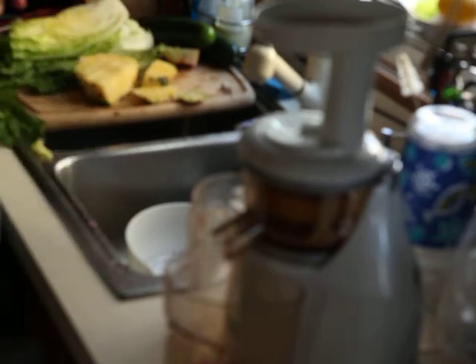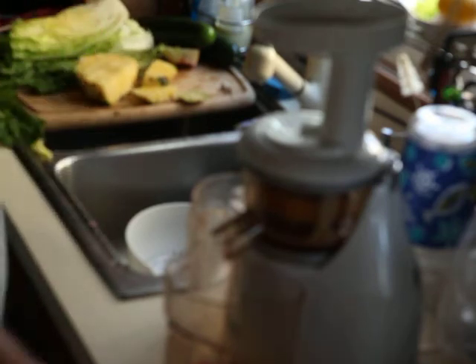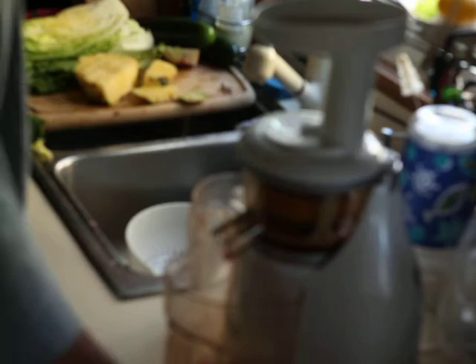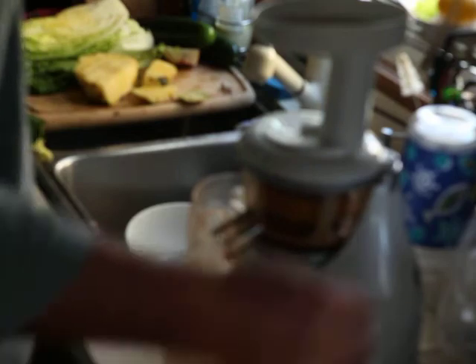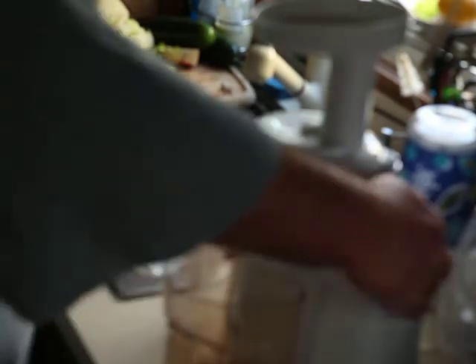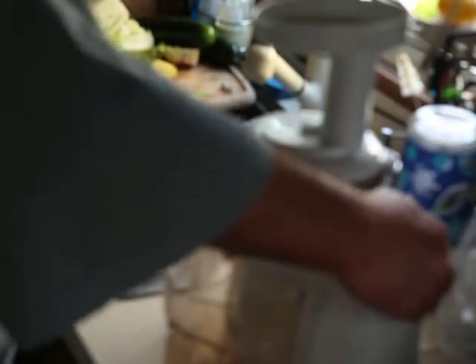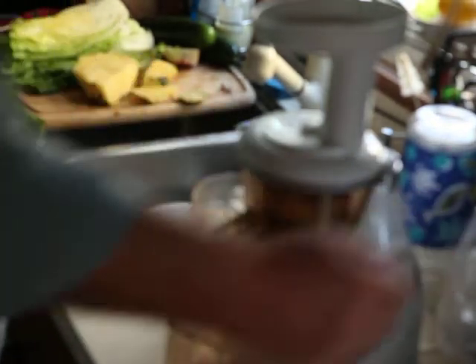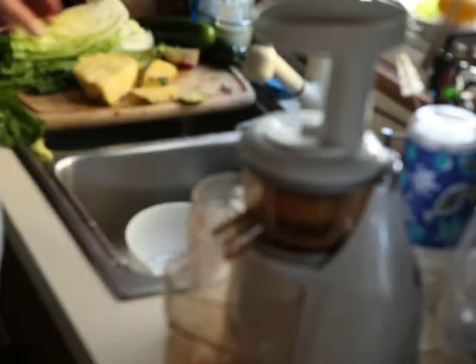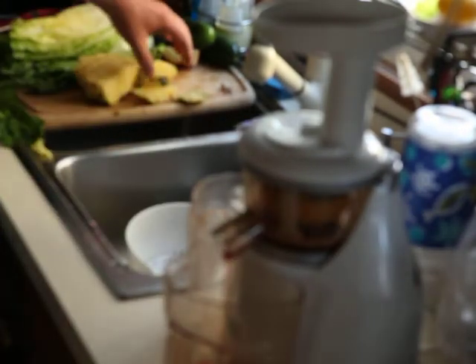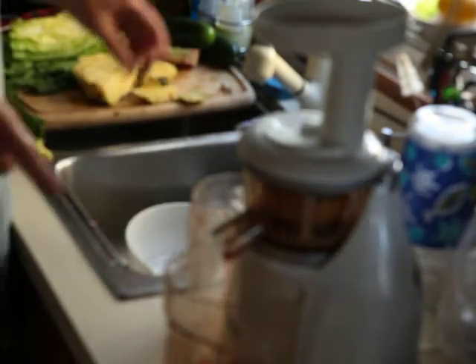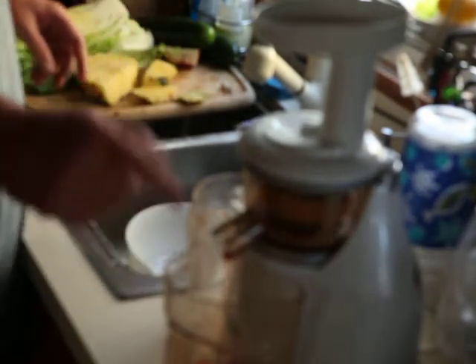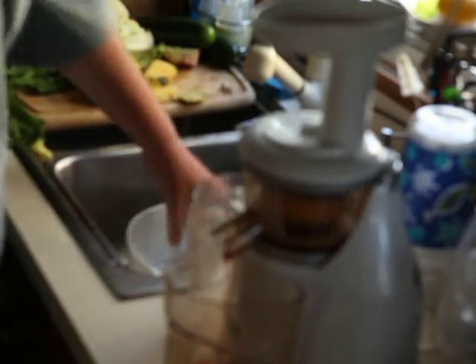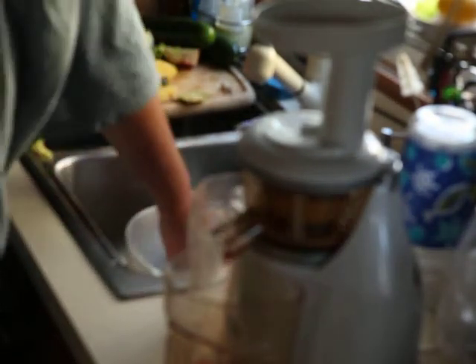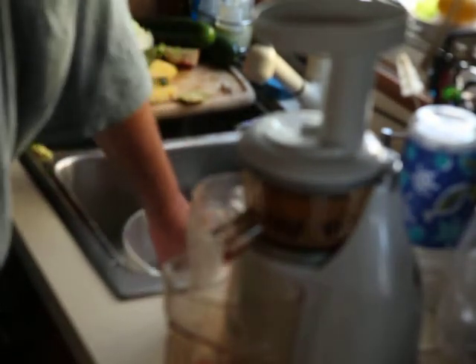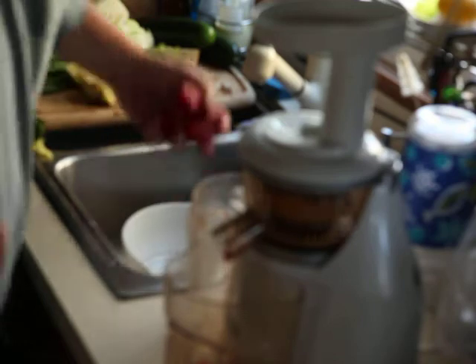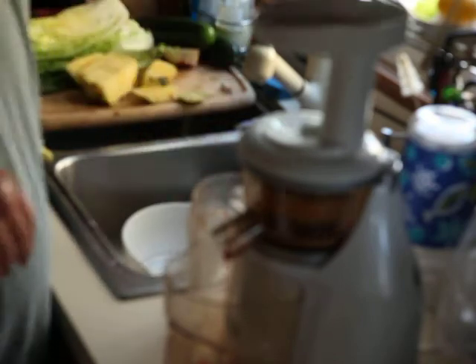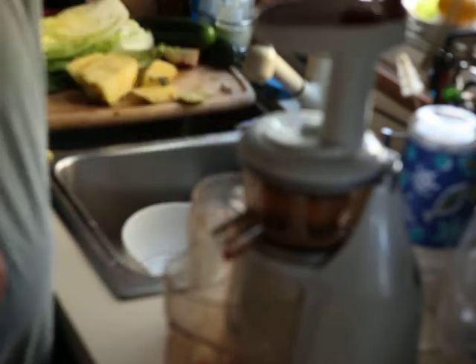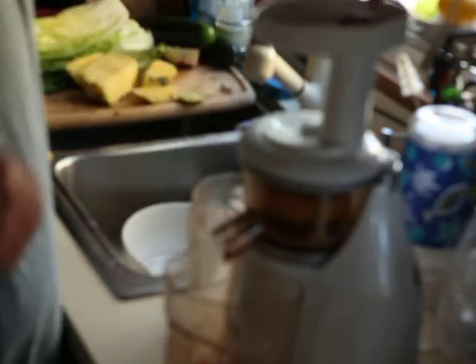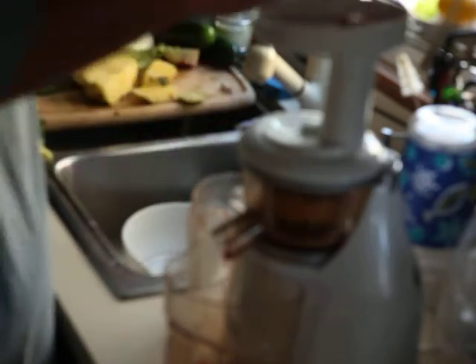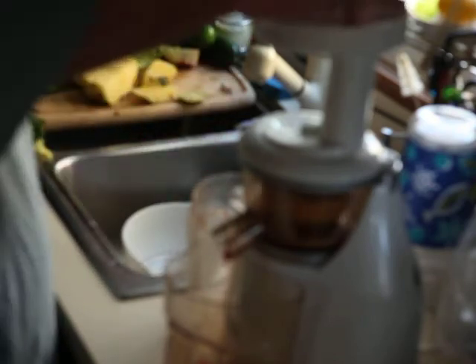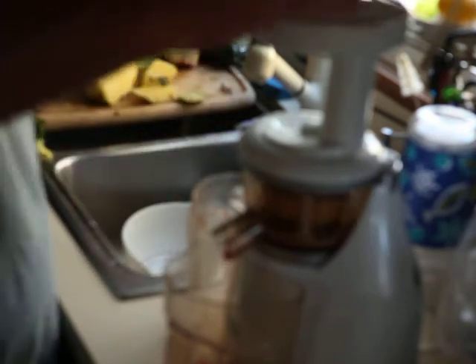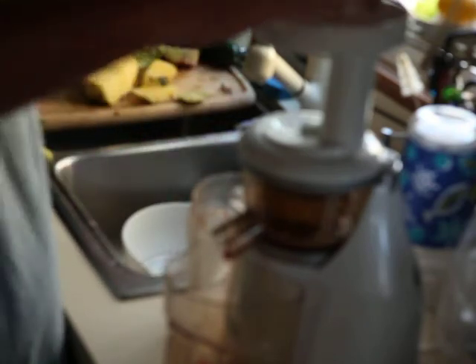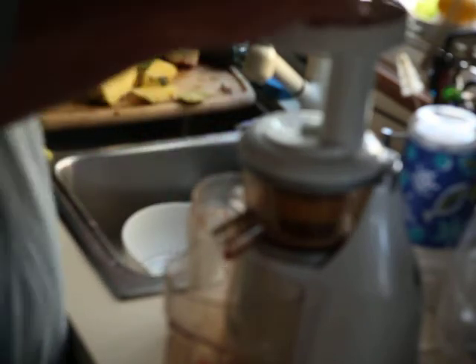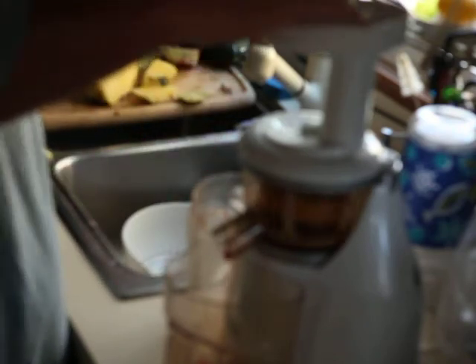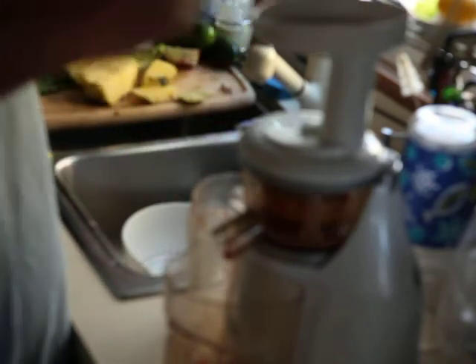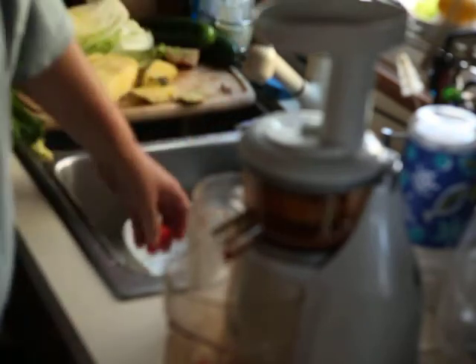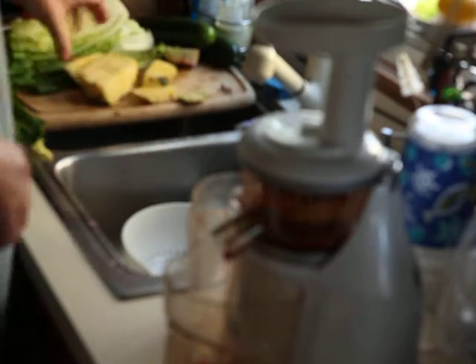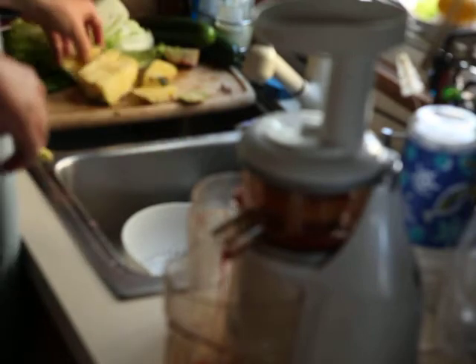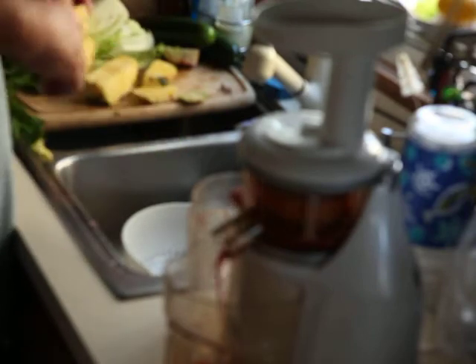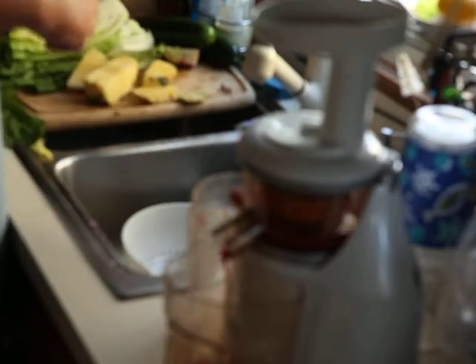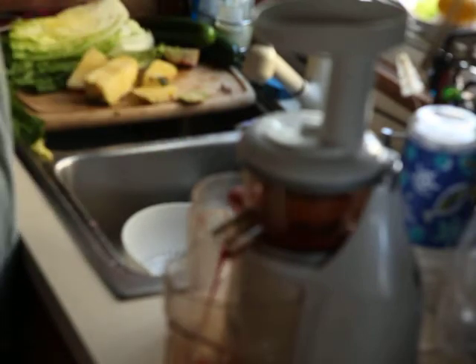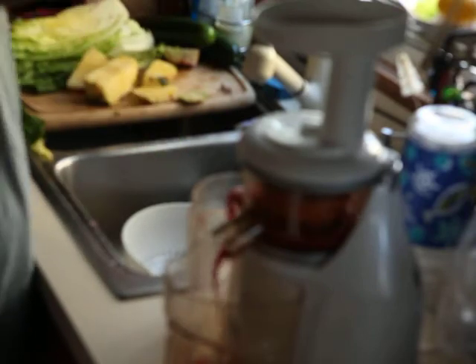And today's Friday, July 15th. So here we go. There's one strawberry in there already, a couple more strawberries. Usually I can get them in whole almost. Pineapple.